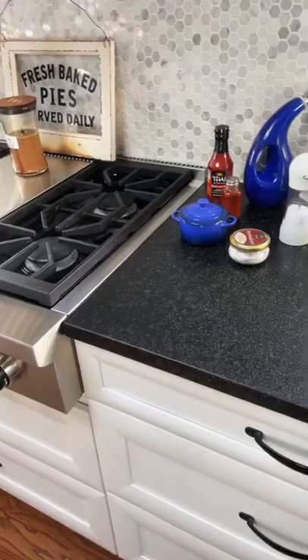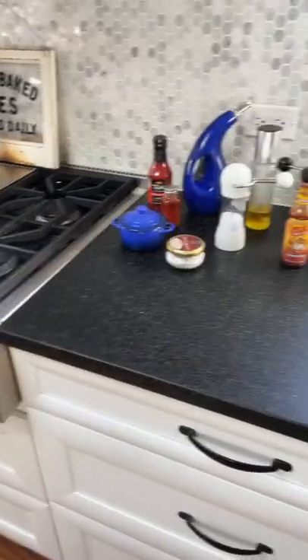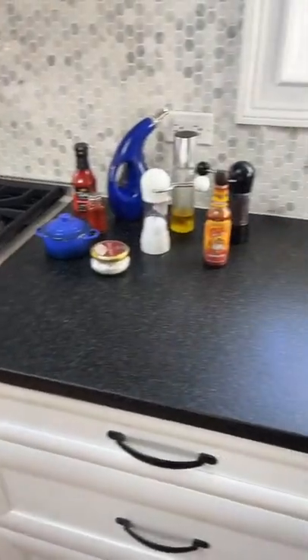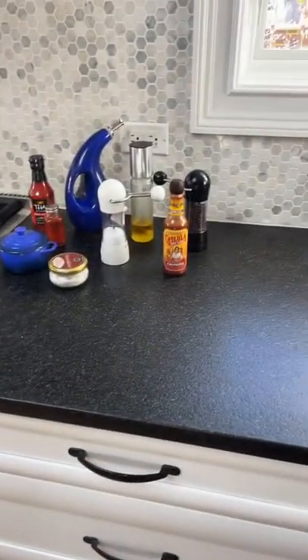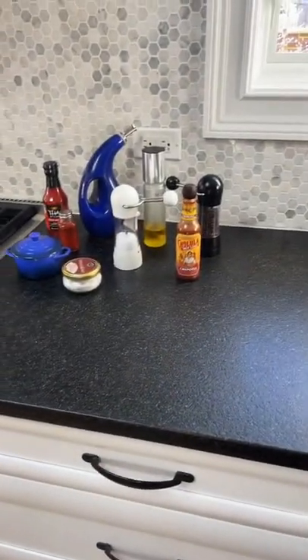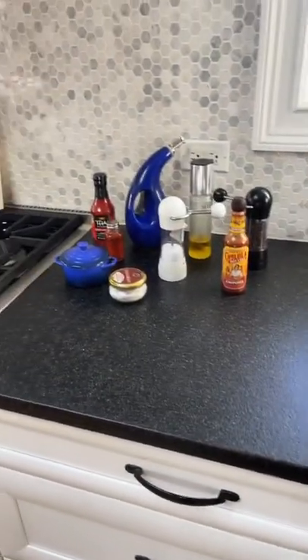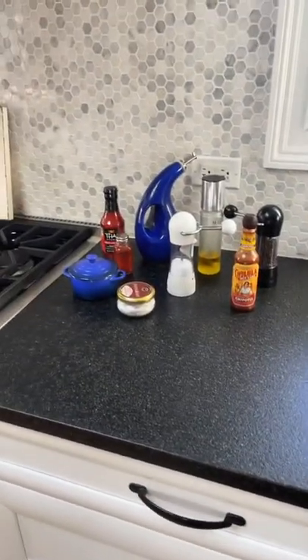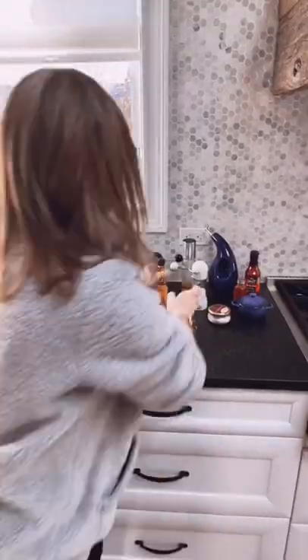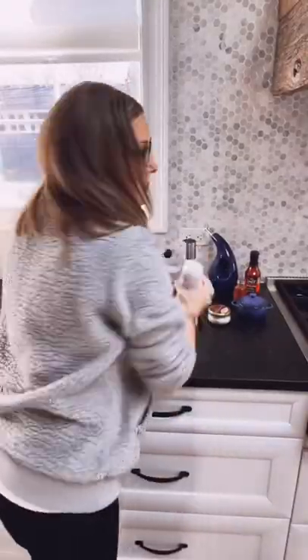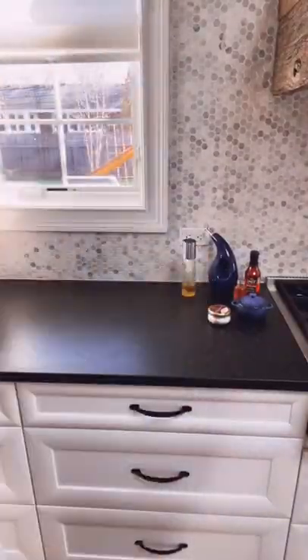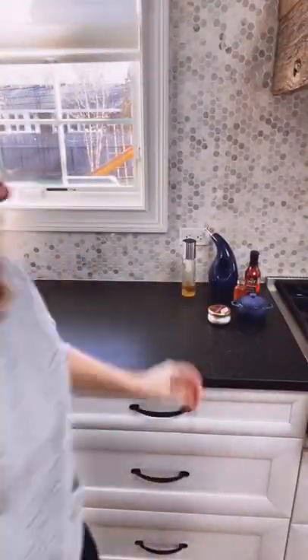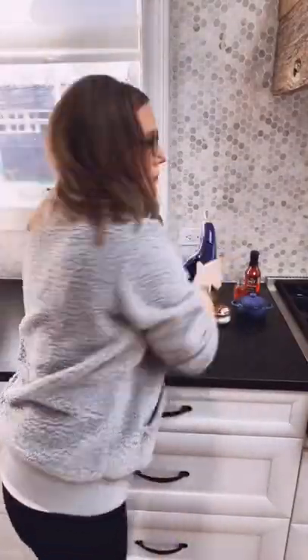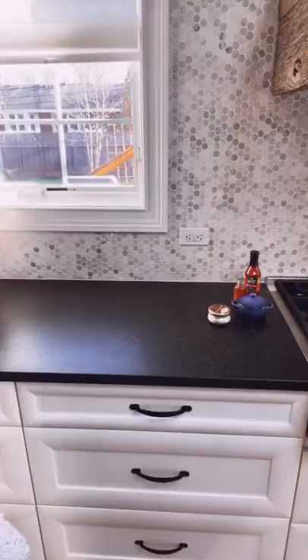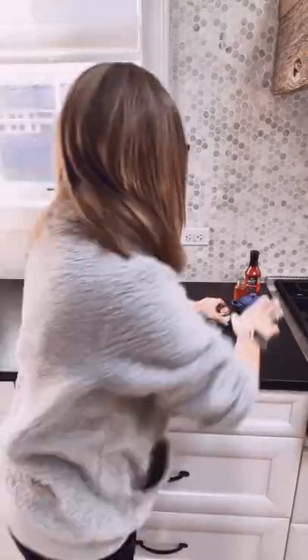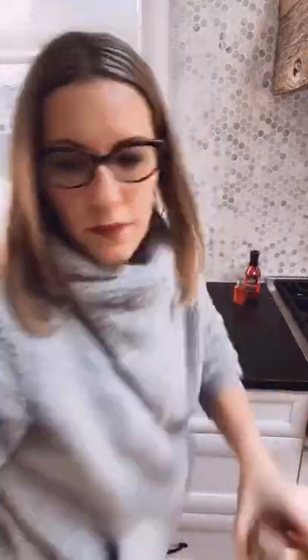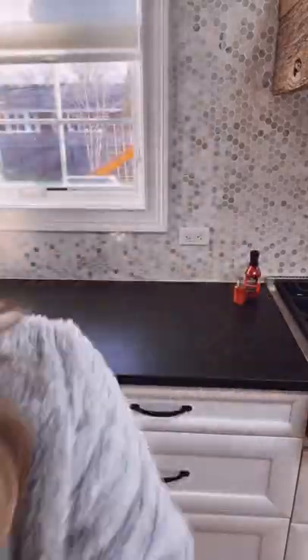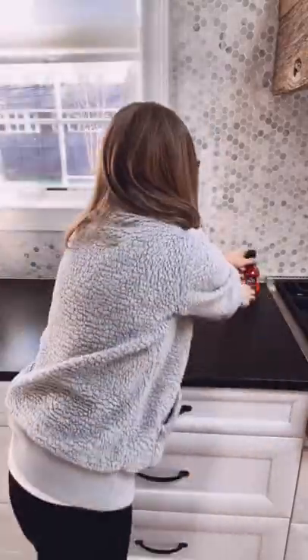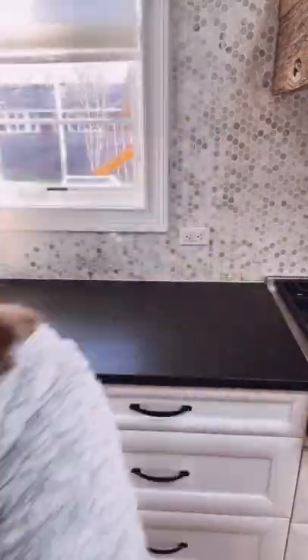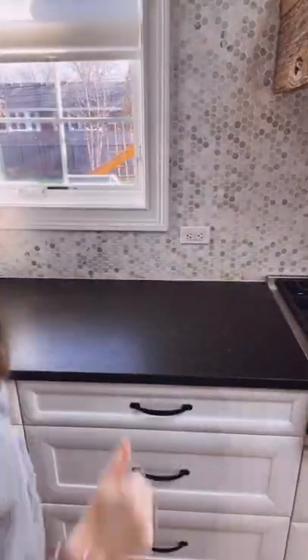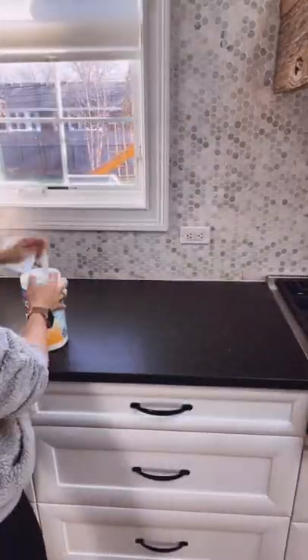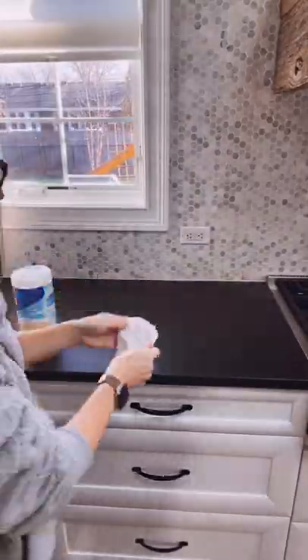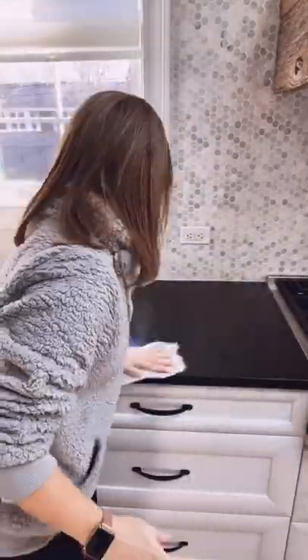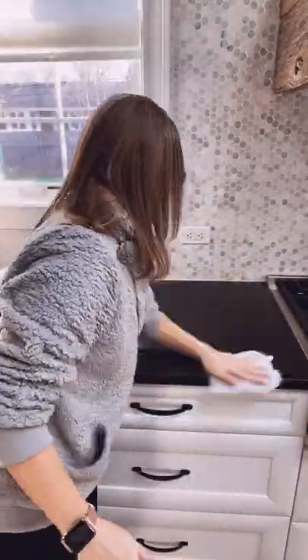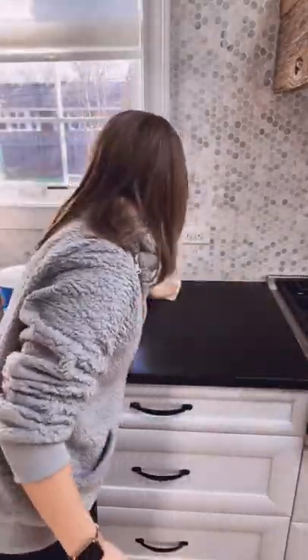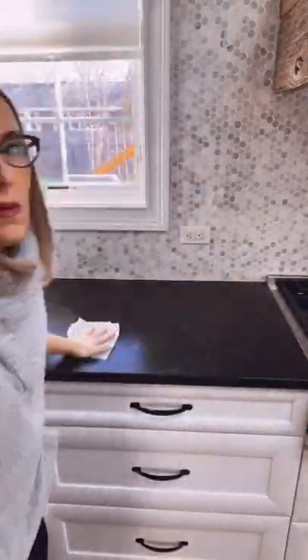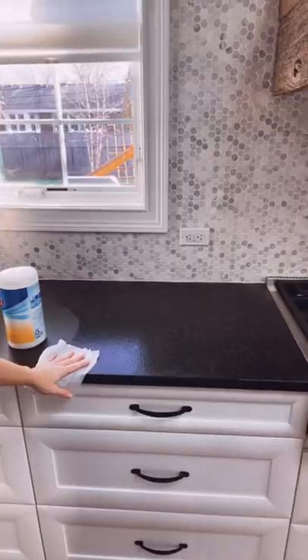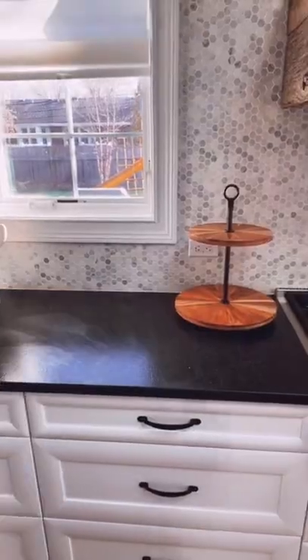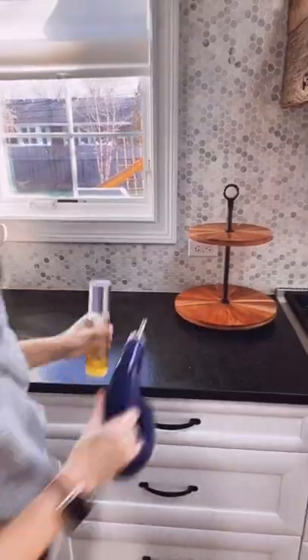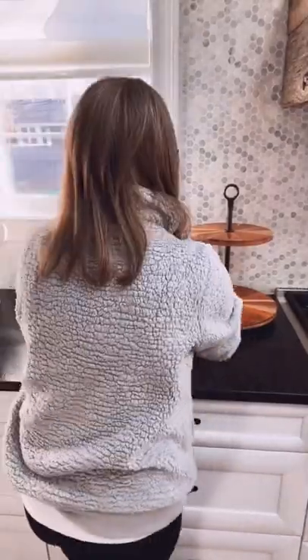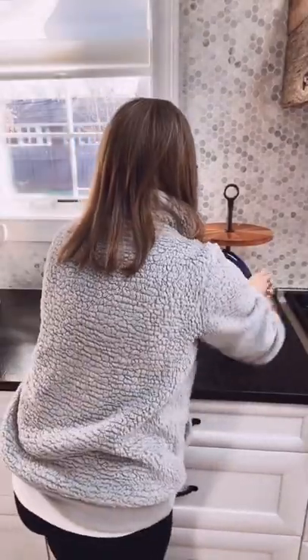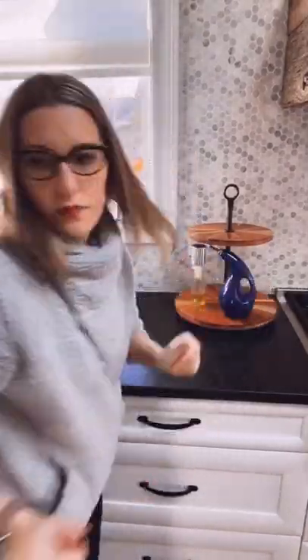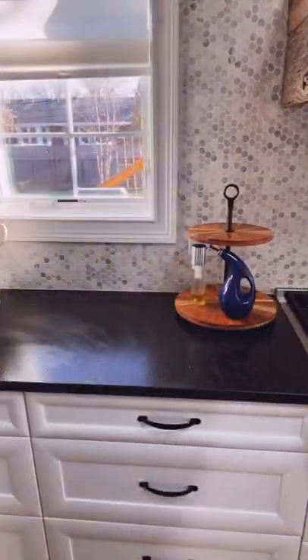Is your countertop totally messy? Try this one trick. Start by removing everything from your countertop, then make sure you wipe down the entire countertop so you have a clean surface to start with. Then use a tray to contain all of the items.